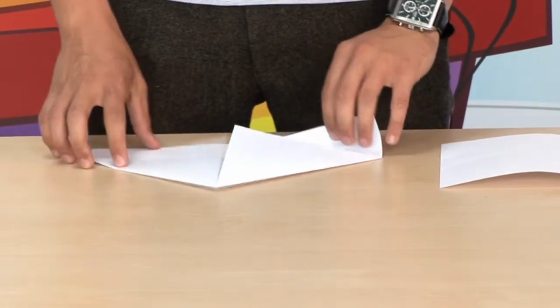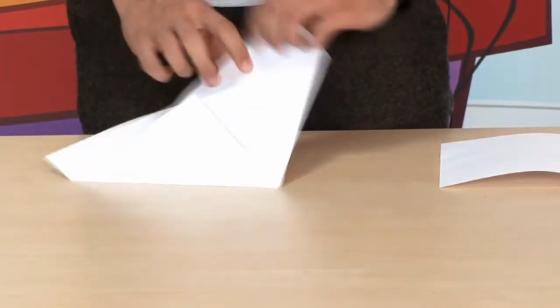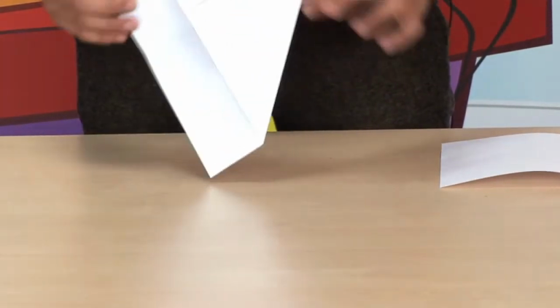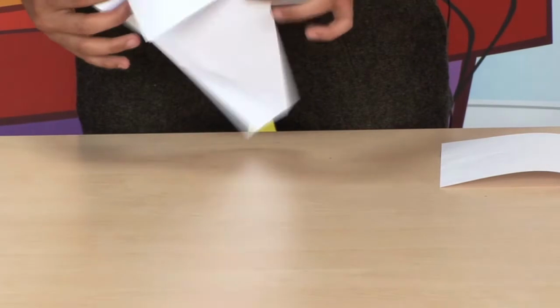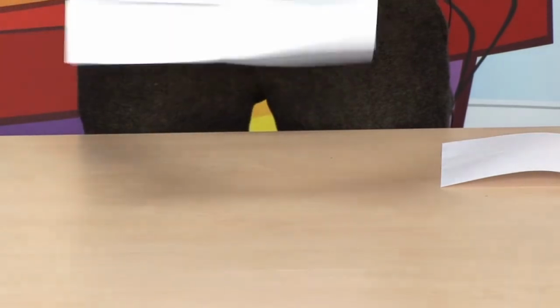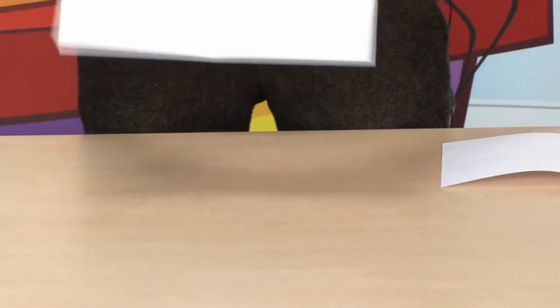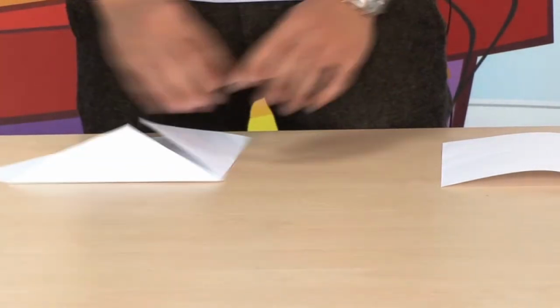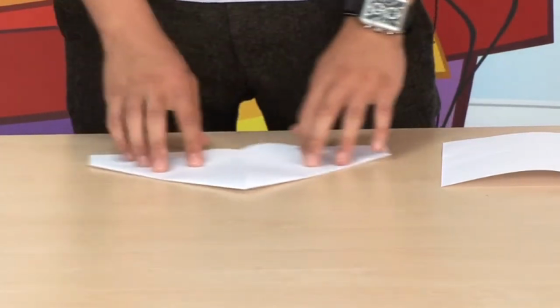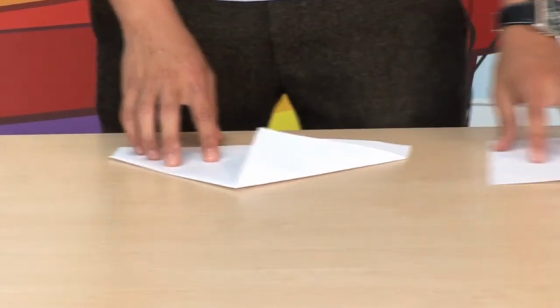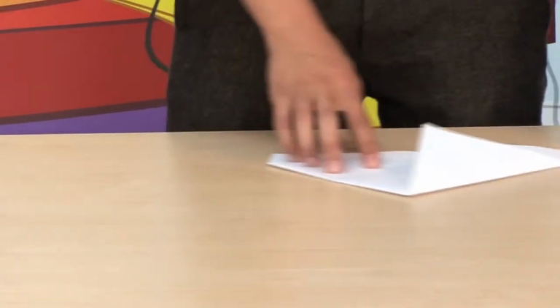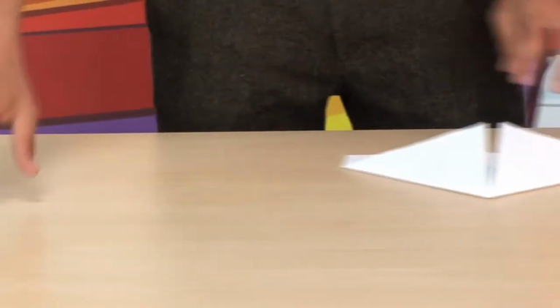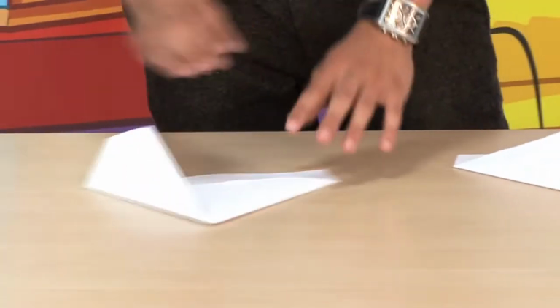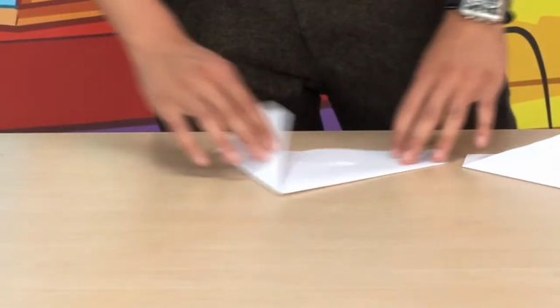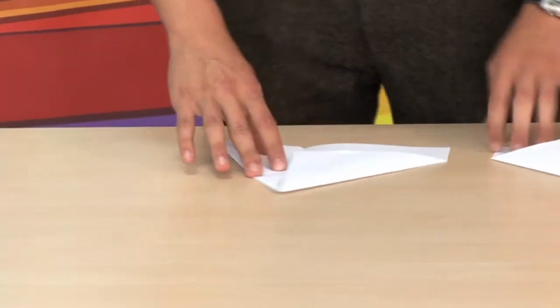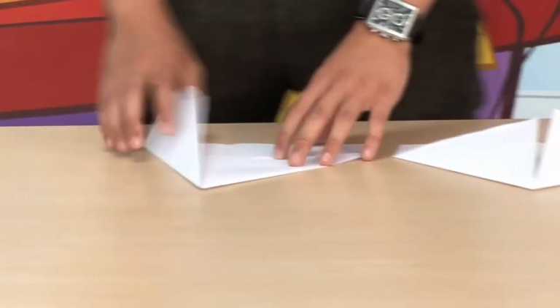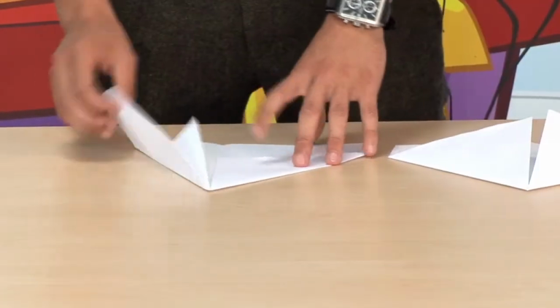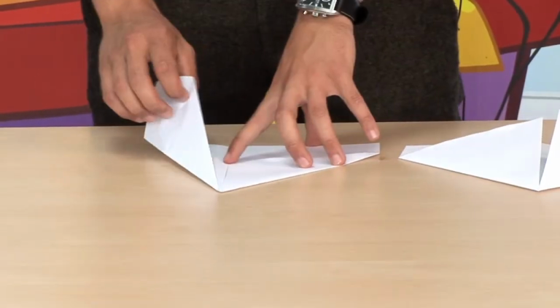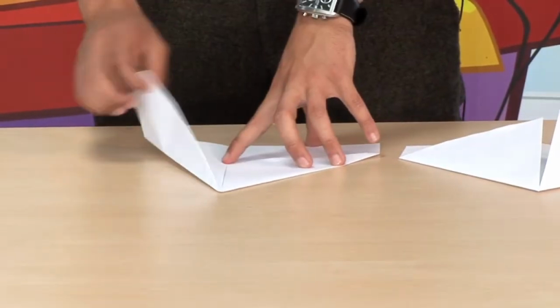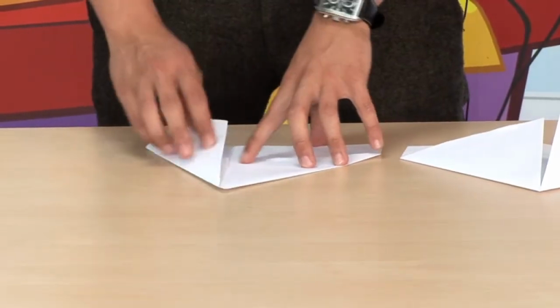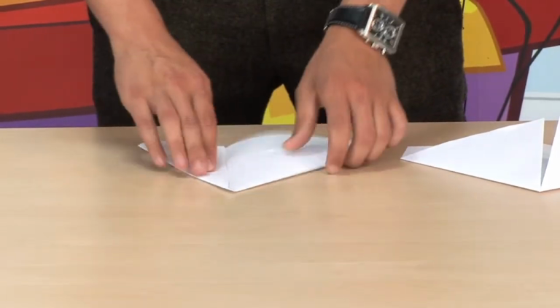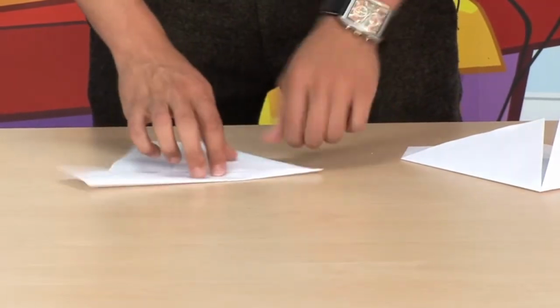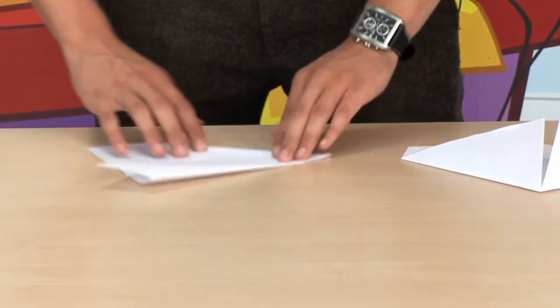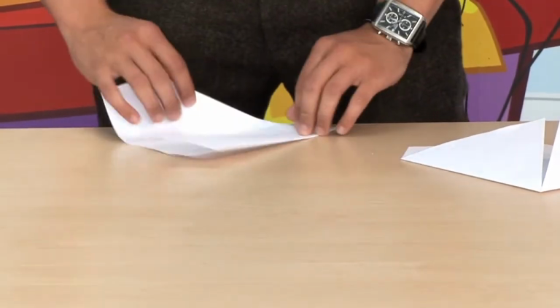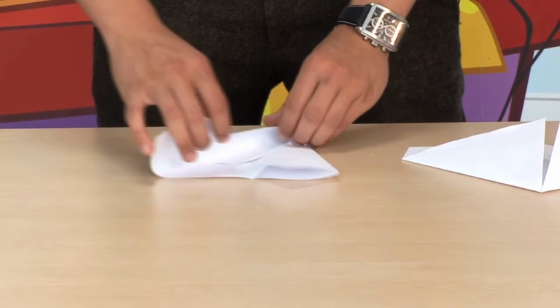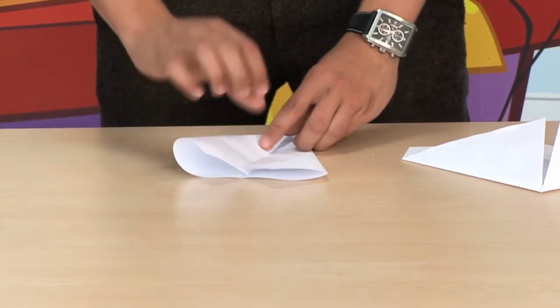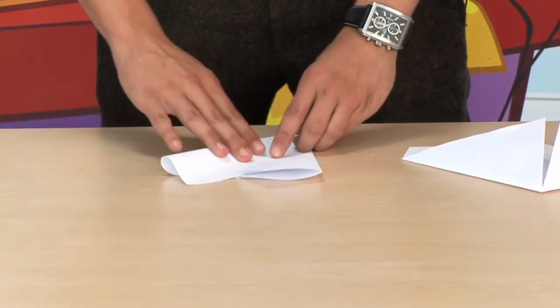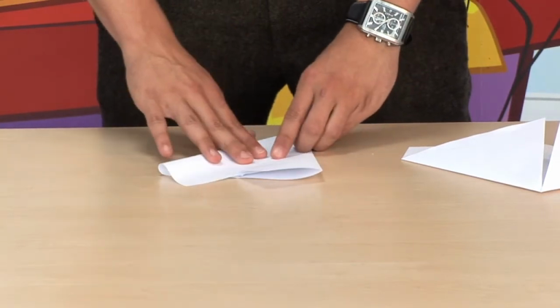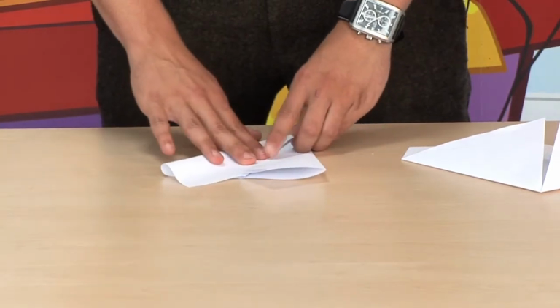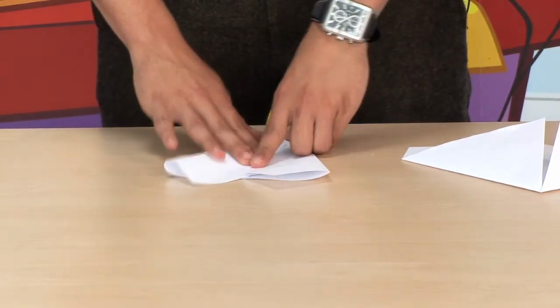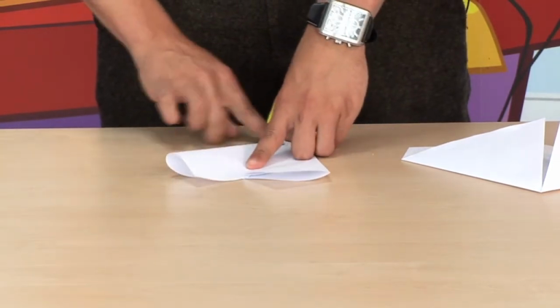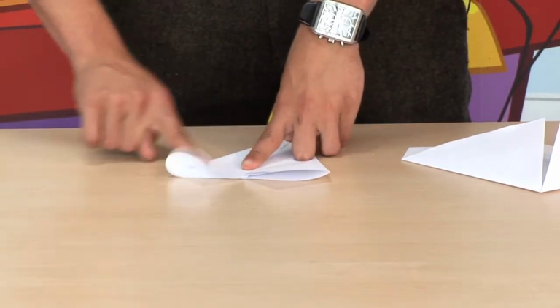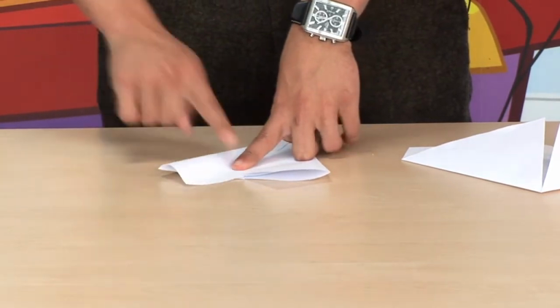So this is your little dart. Once you do that, you need to fold in the sides again. Once you've done one side like this, you need to do the next side, and then you're looking like that.